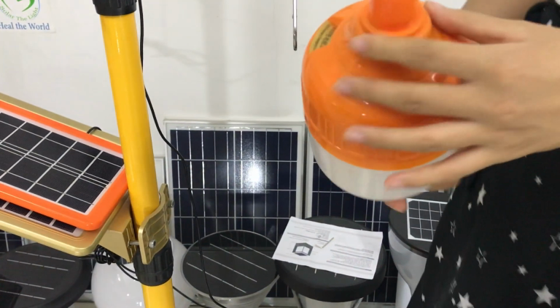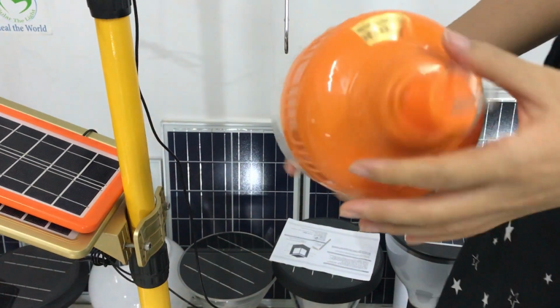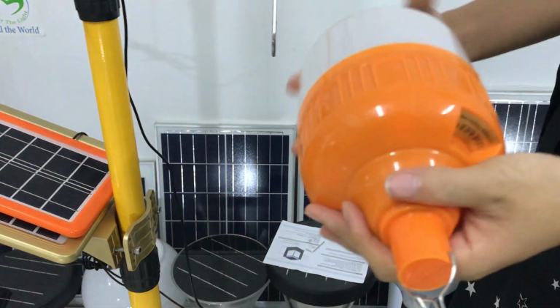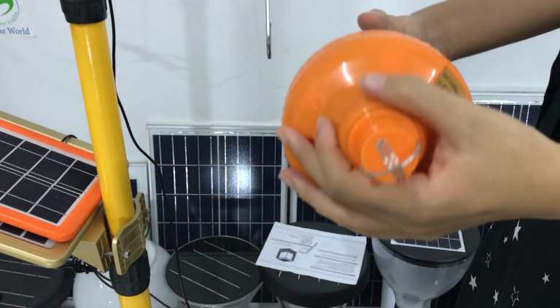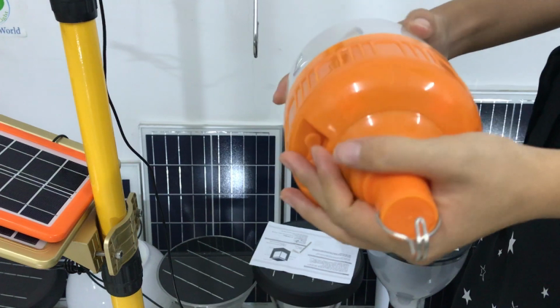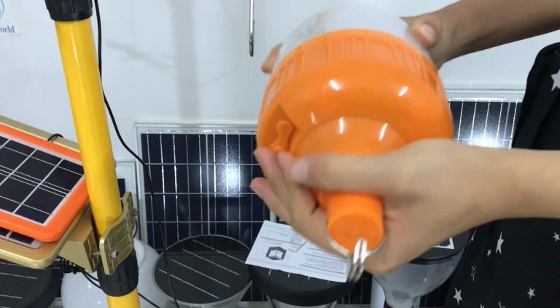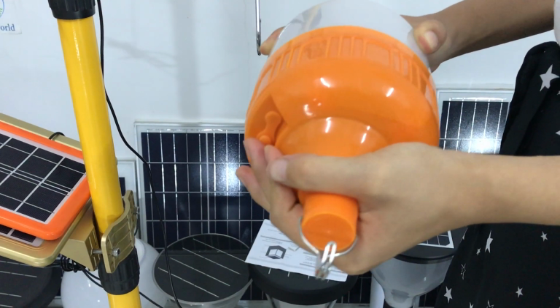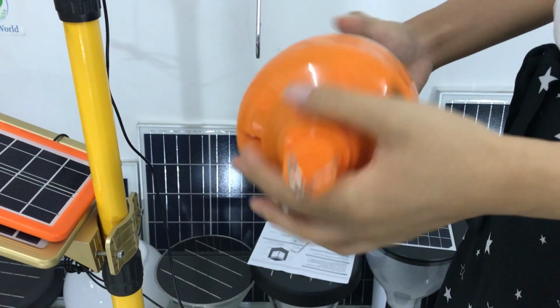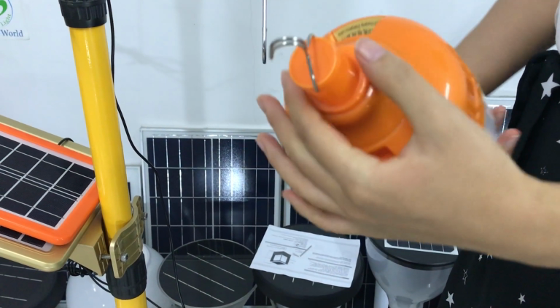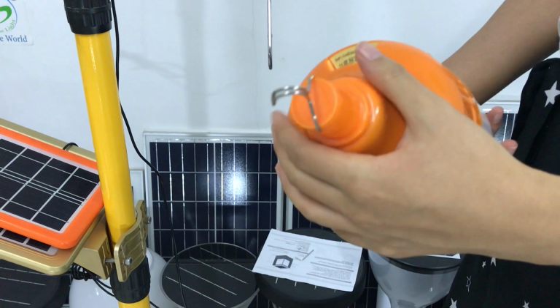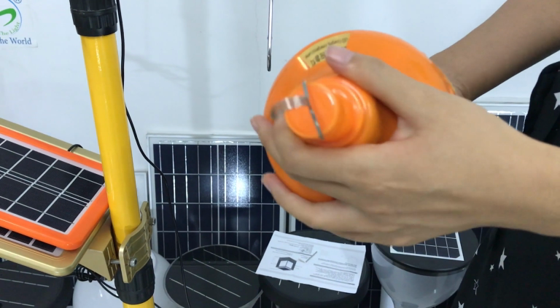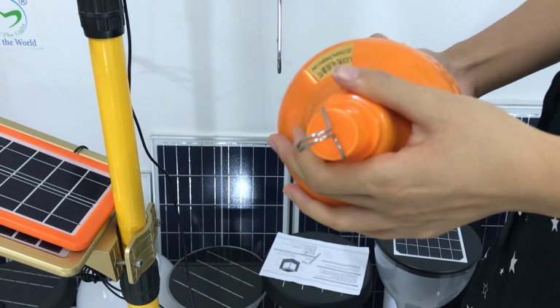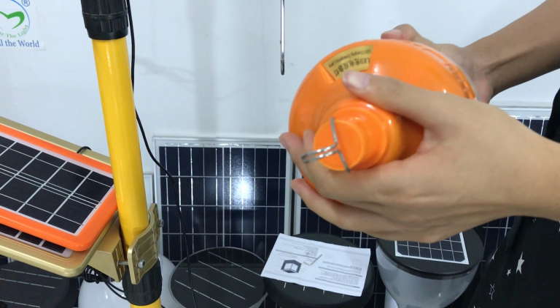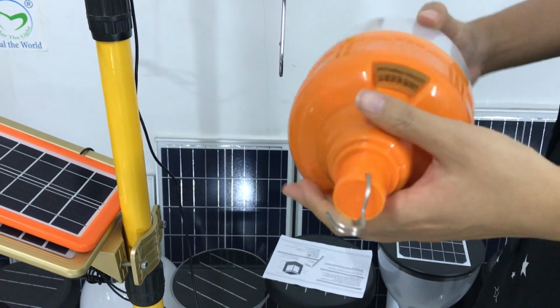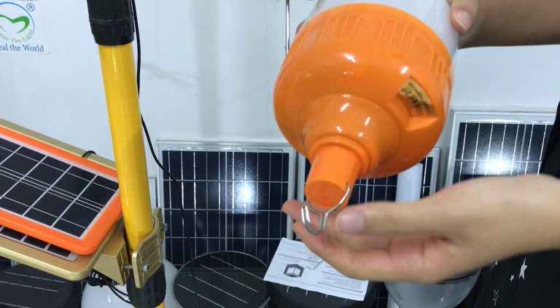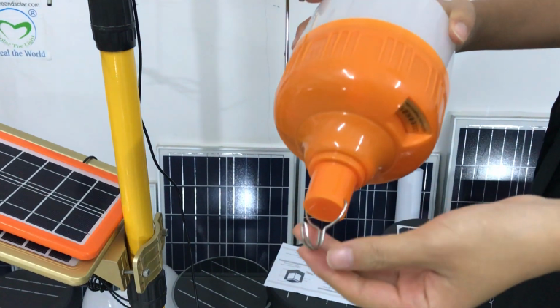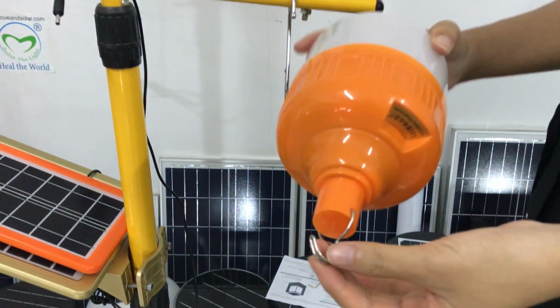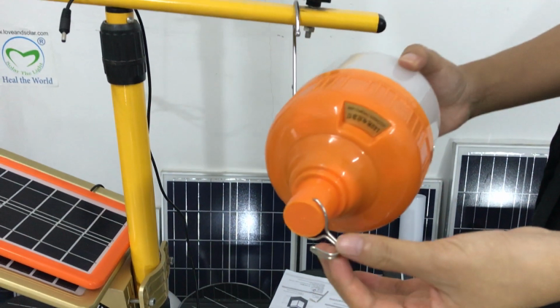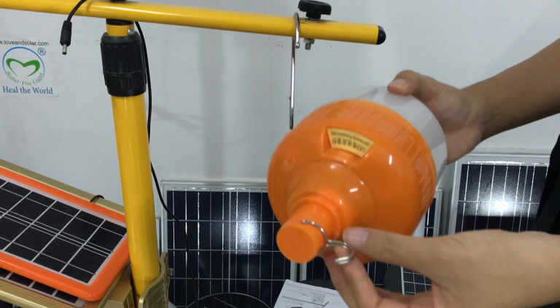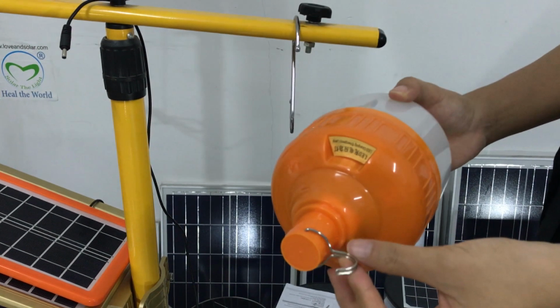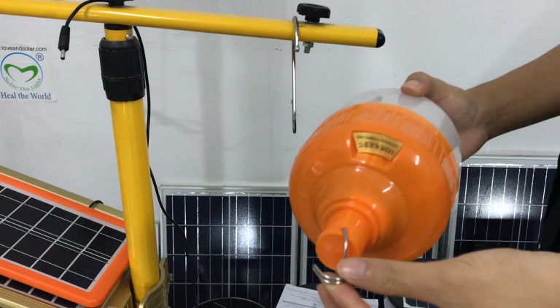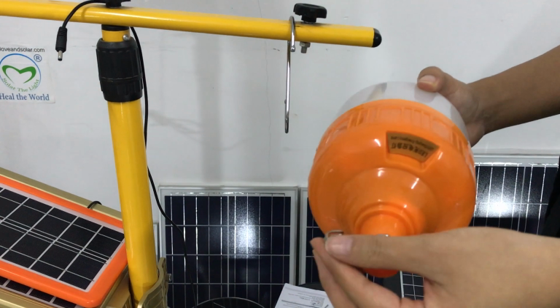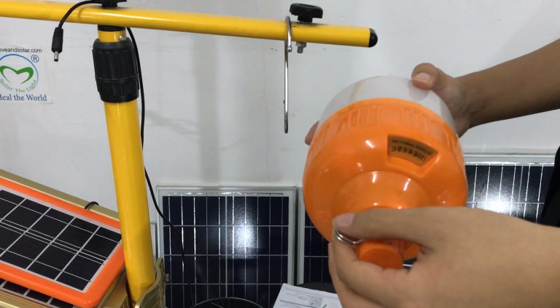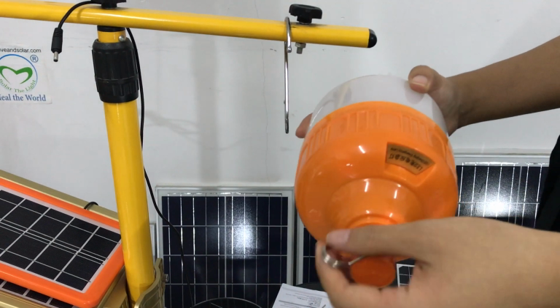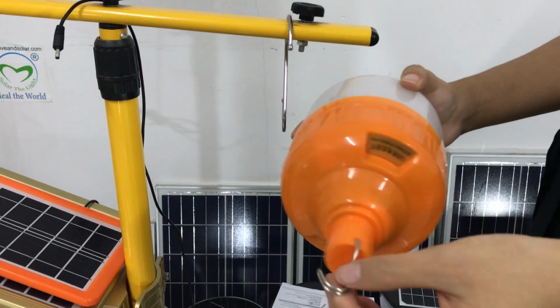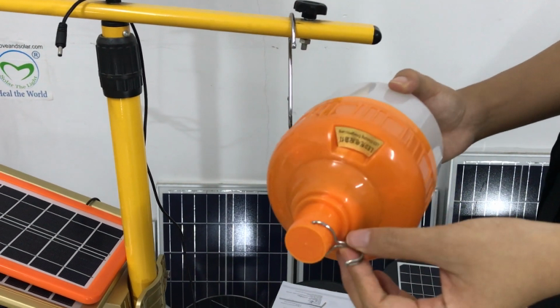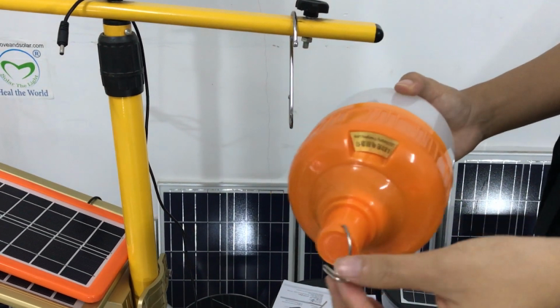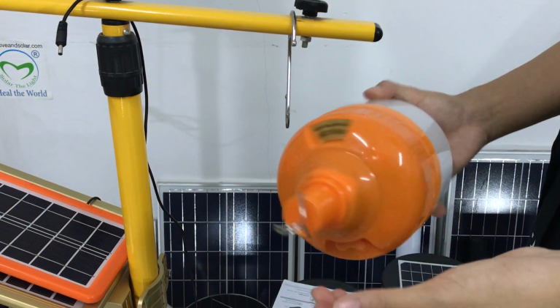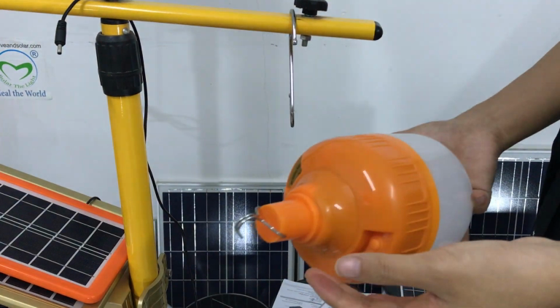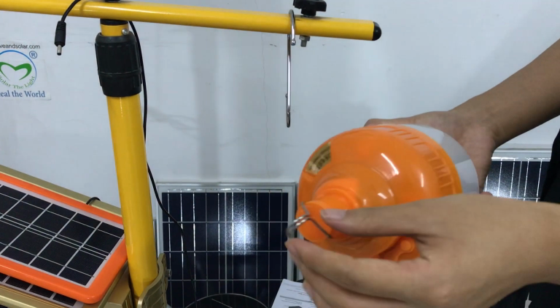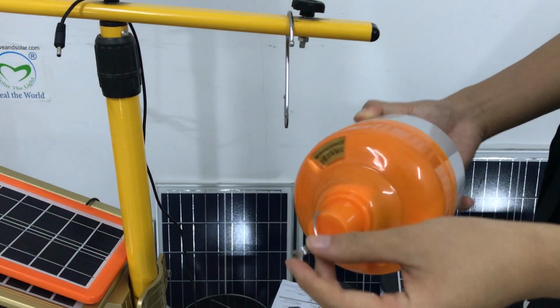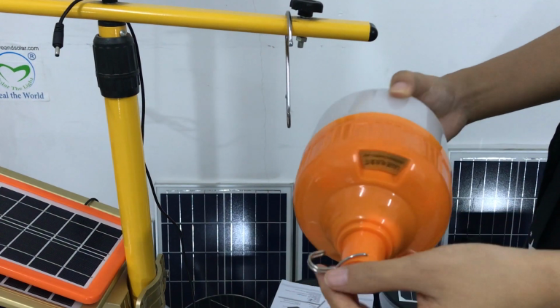This lamp is very lightweight. You can take it when you are out for outdoor activities, like going out for camp.